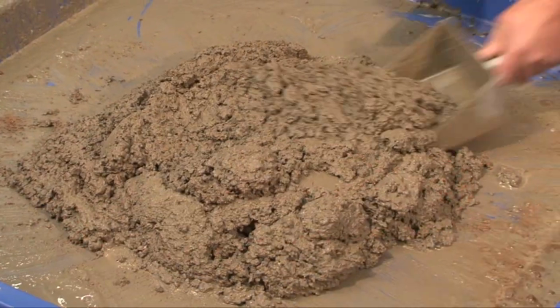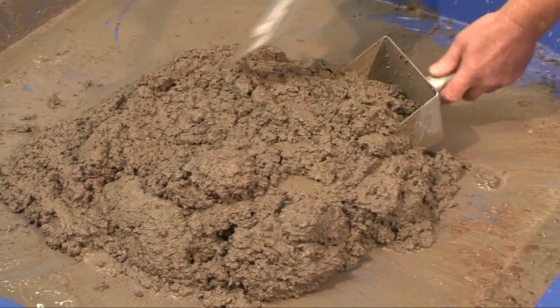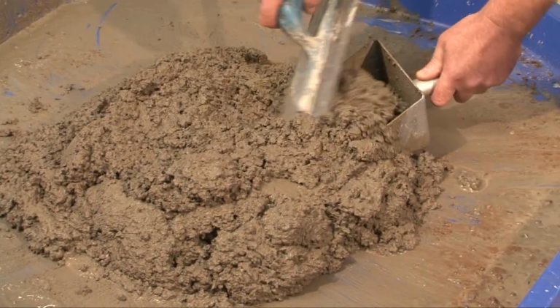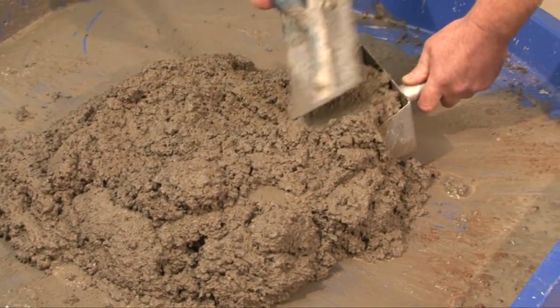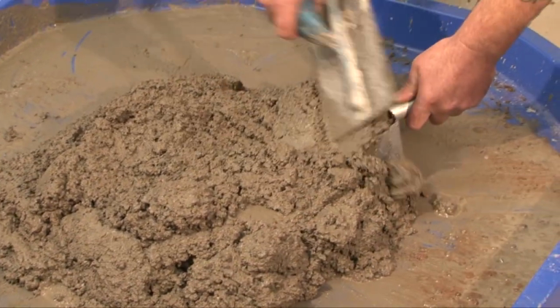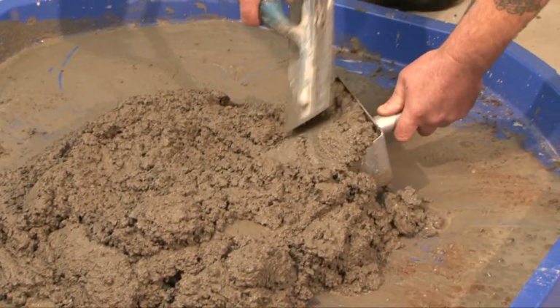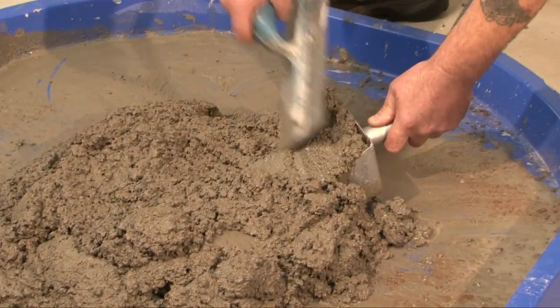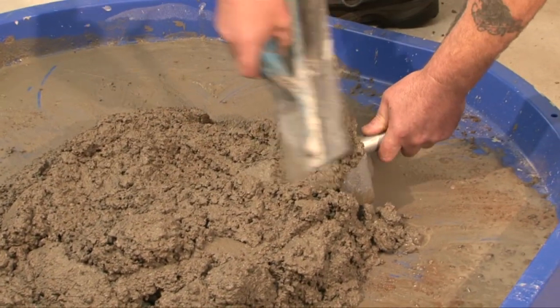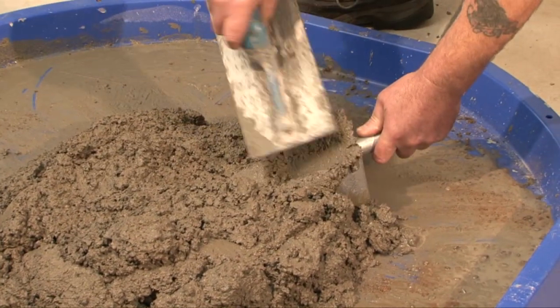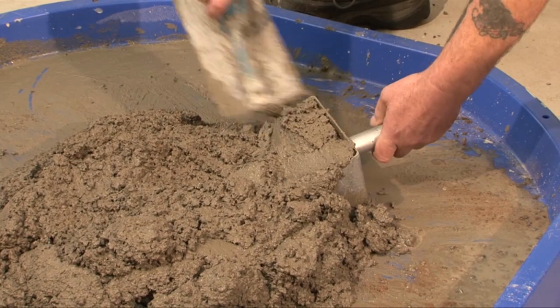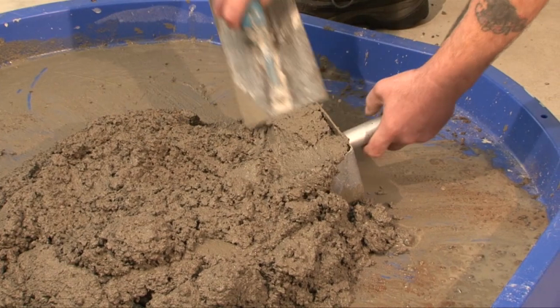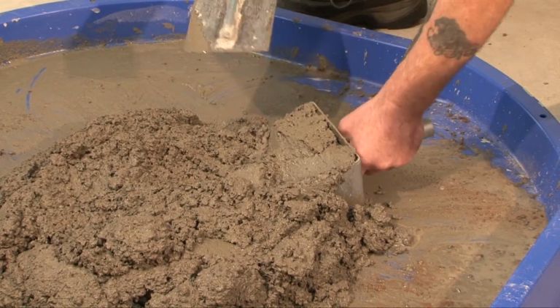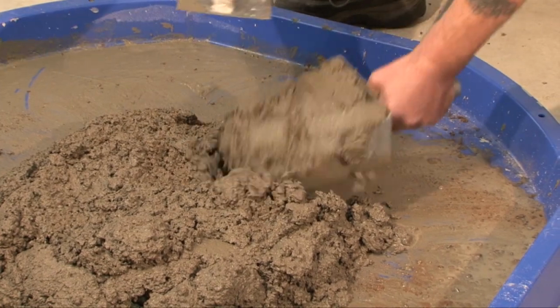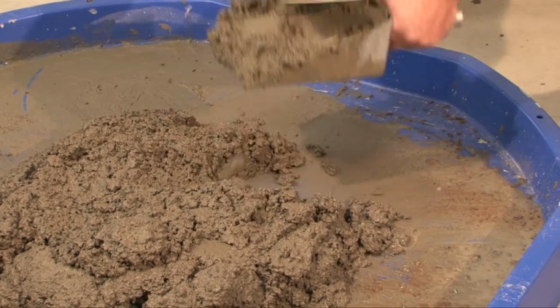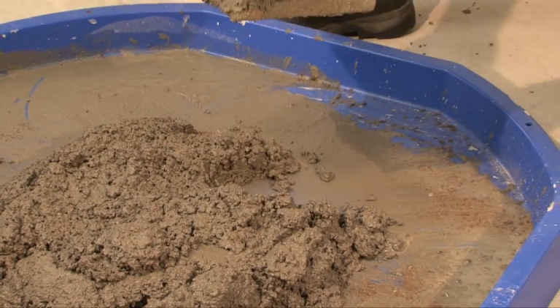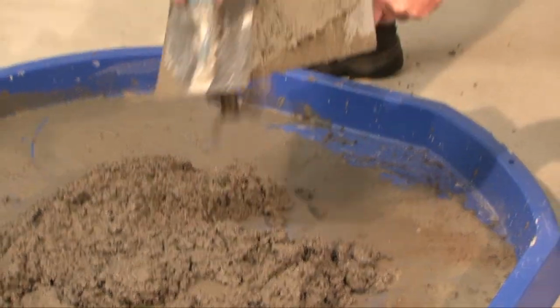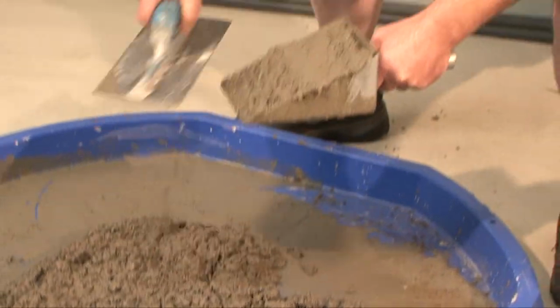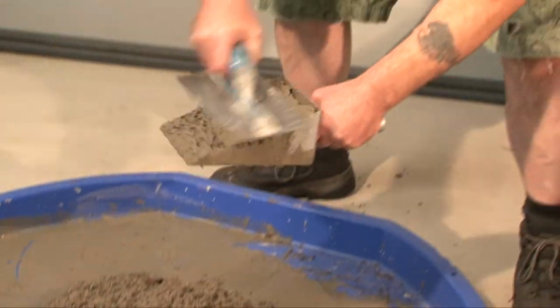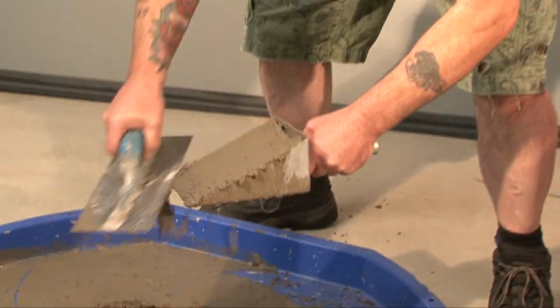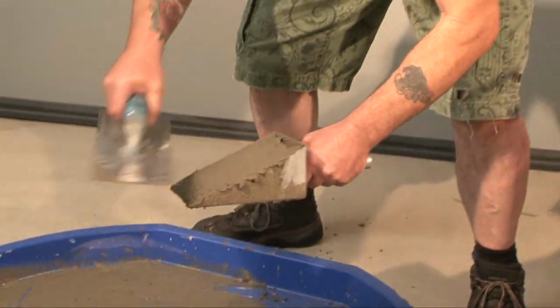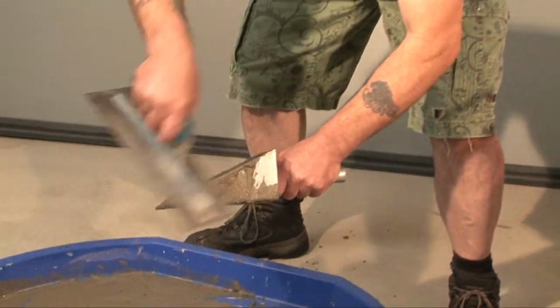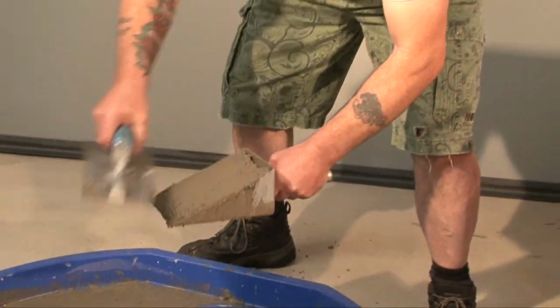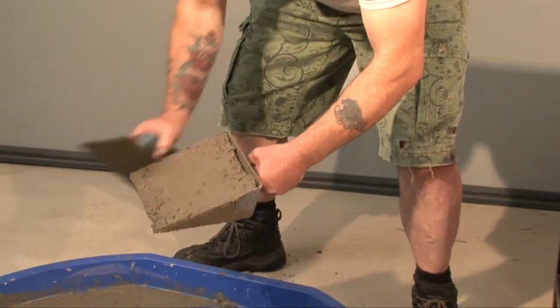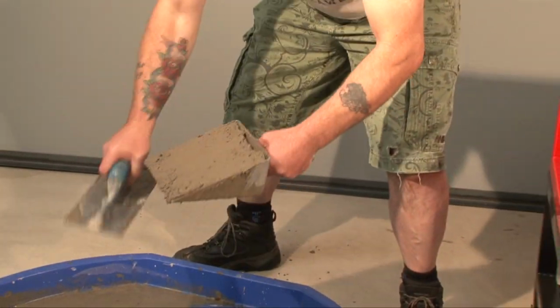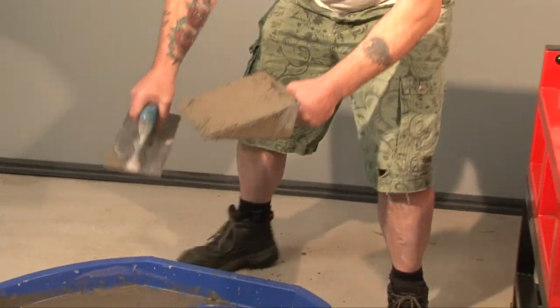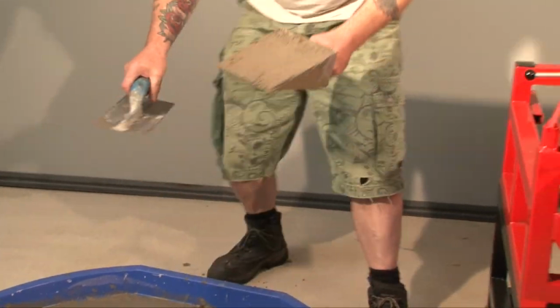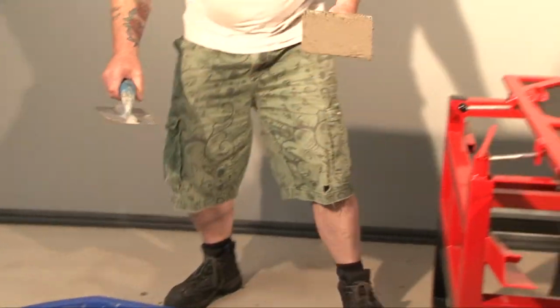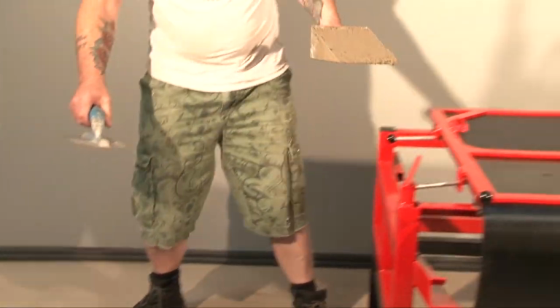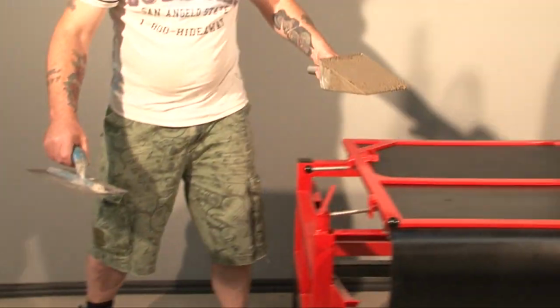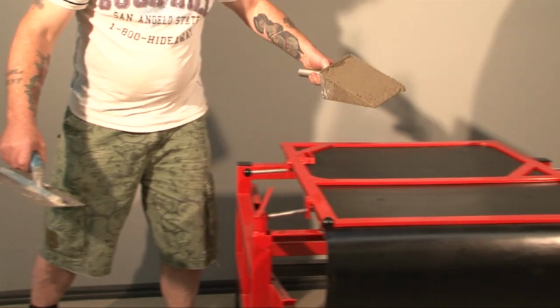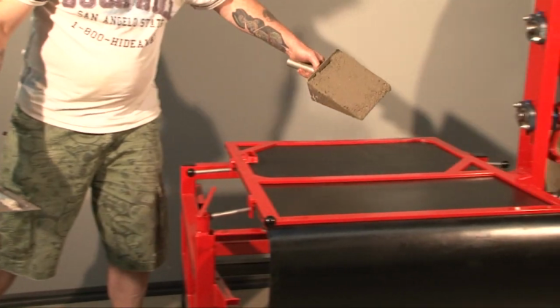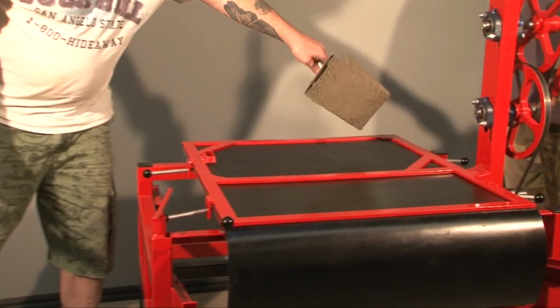Measure exactly two scoops of cement into the 8mm mortar scoop. Fill it completely and smooth it with the trowel before placing it onto the interface sheet.